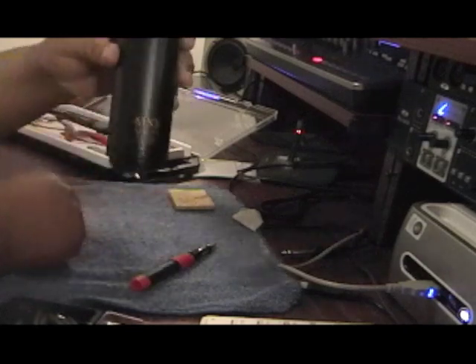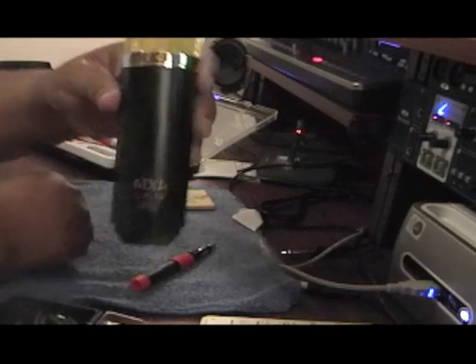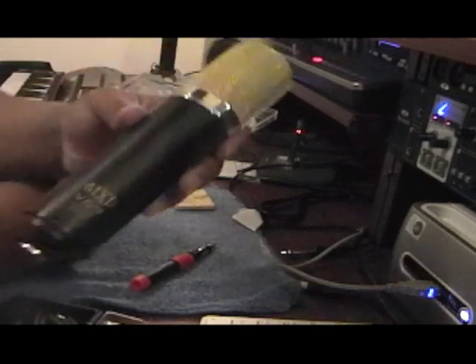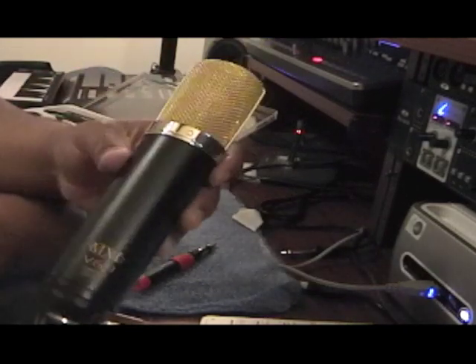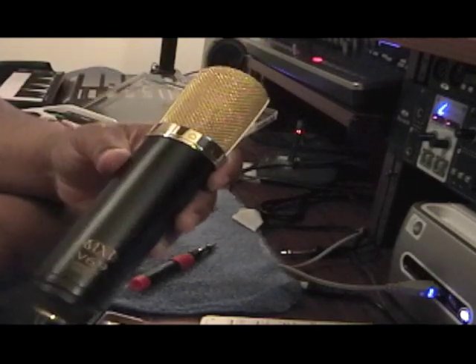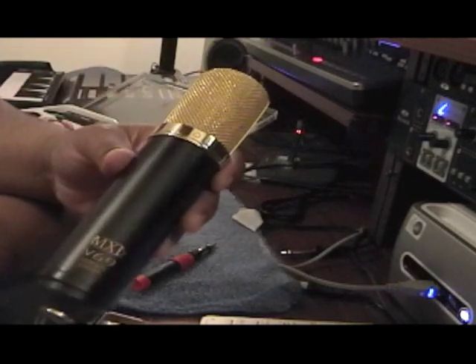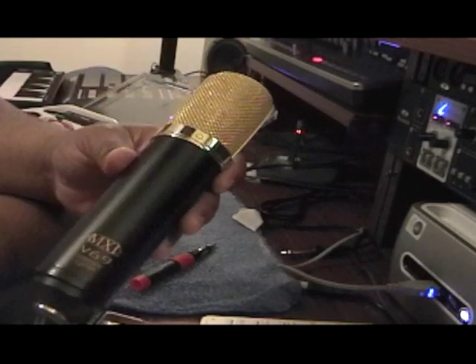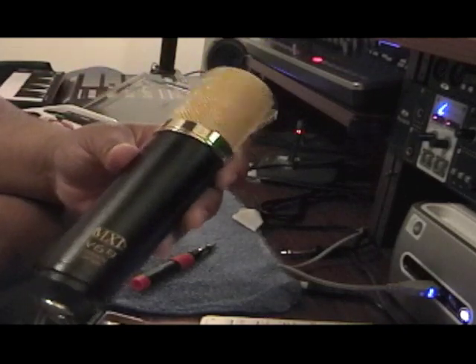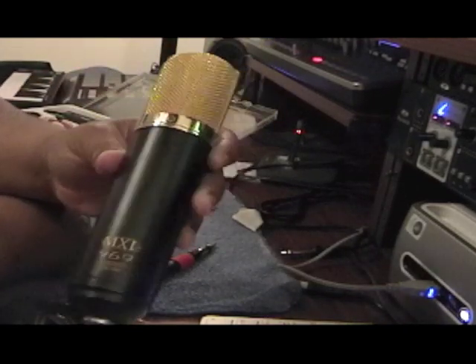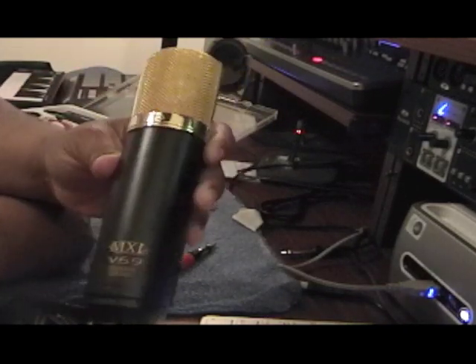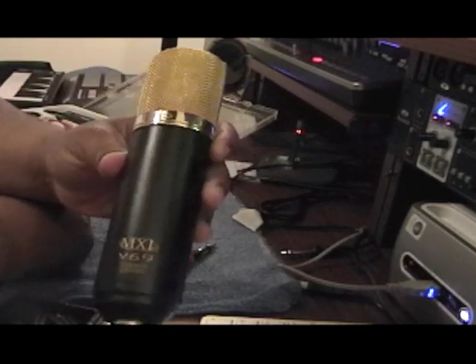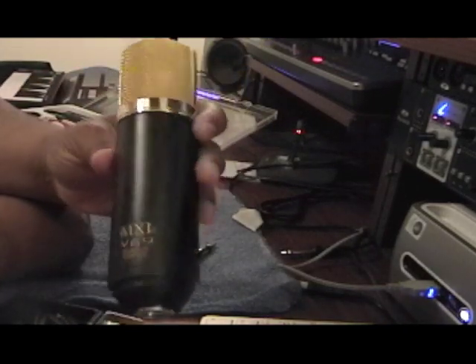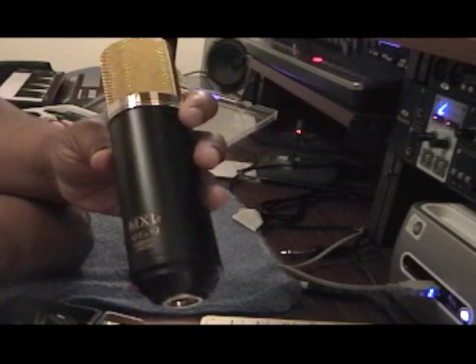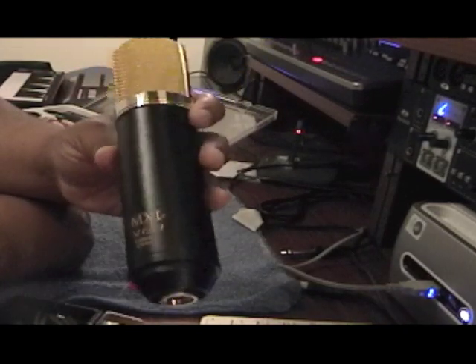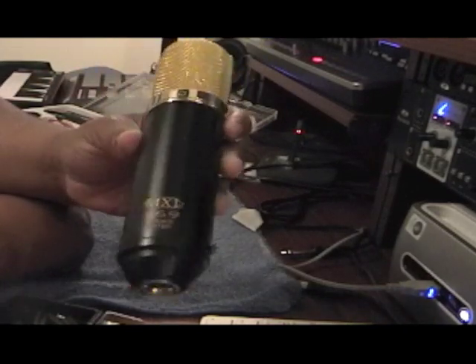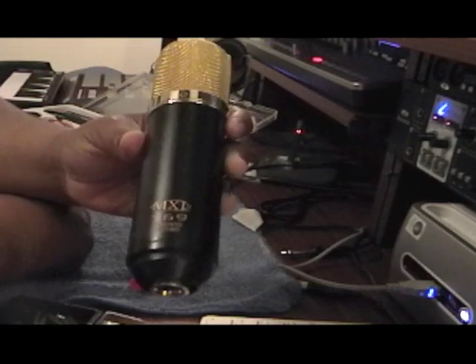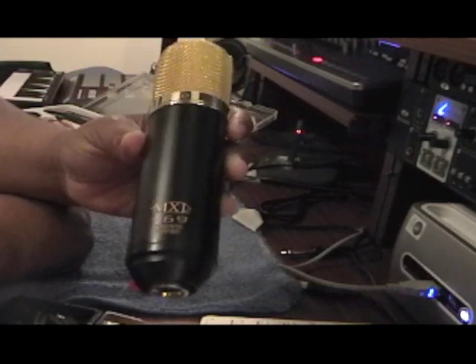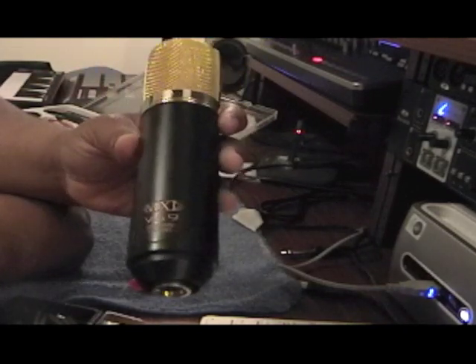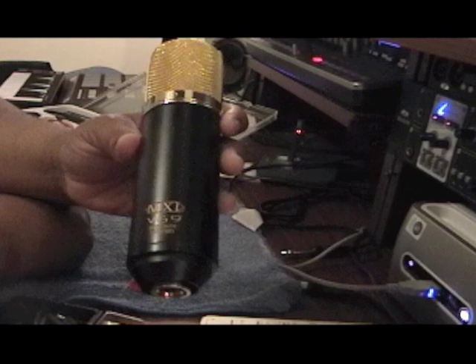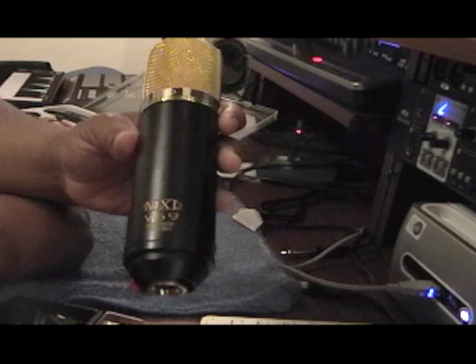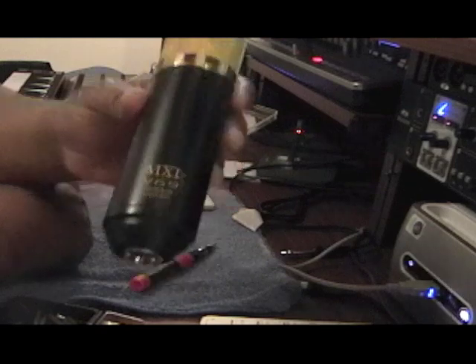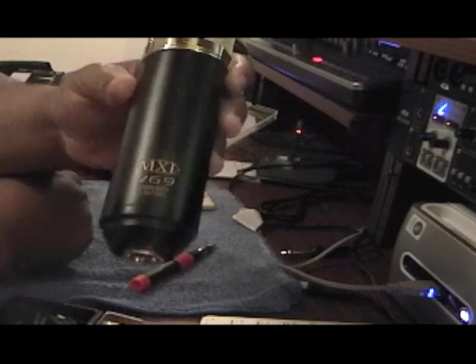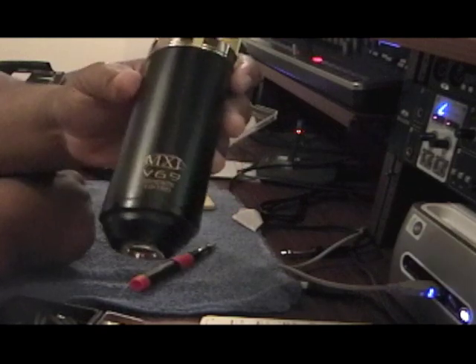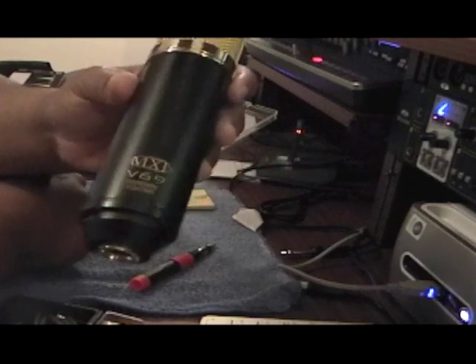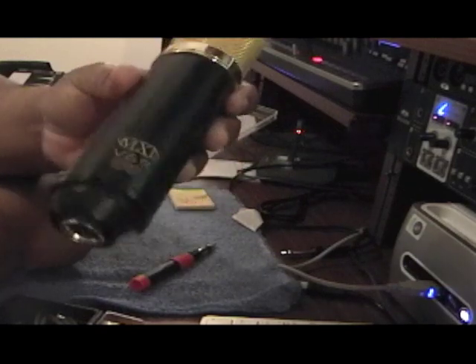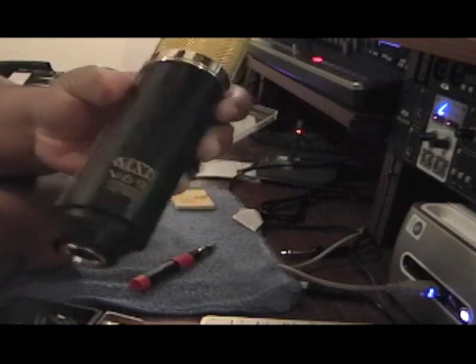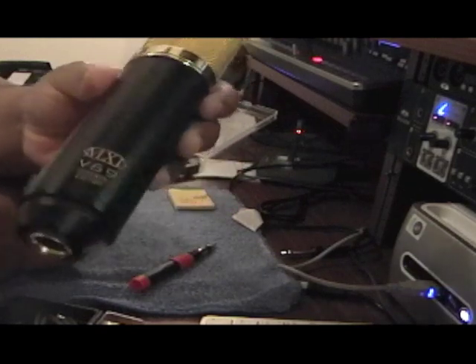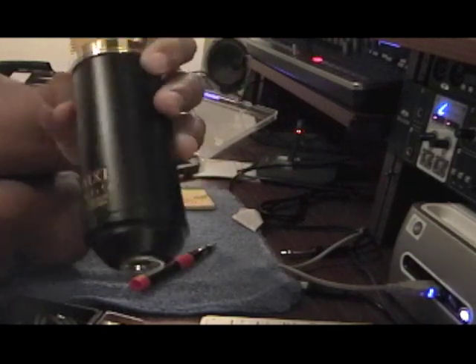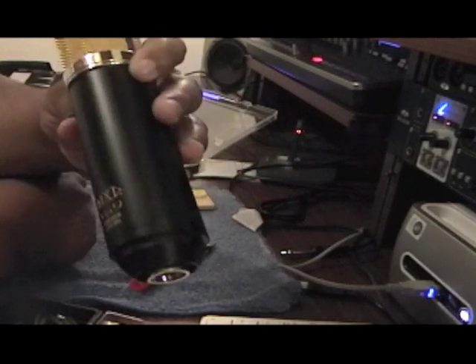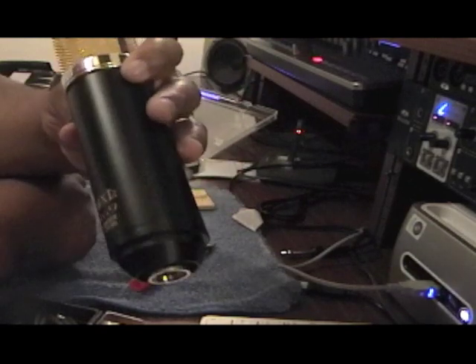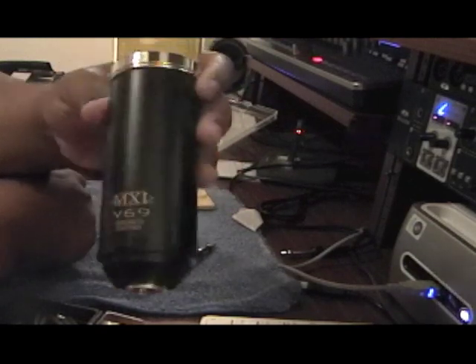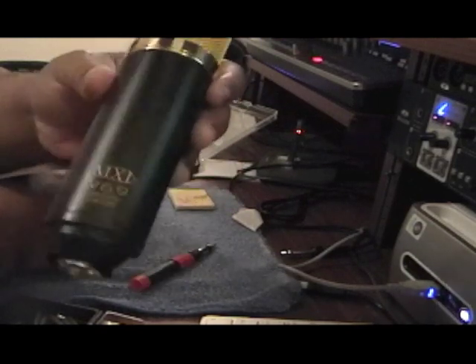I kind of like it because it's black and gold. It makes your artists want to get in there and actually perform on these things. They look real sexy.